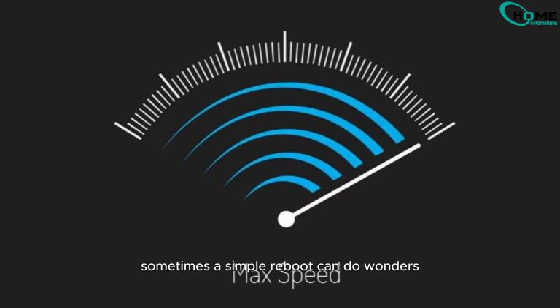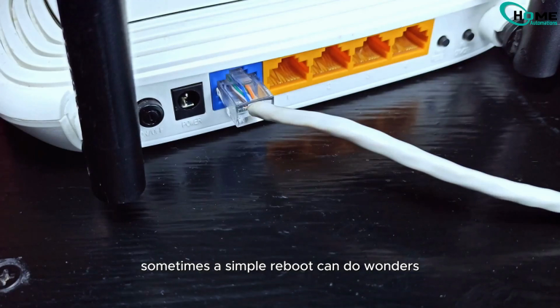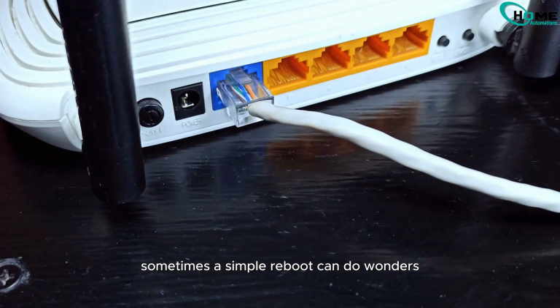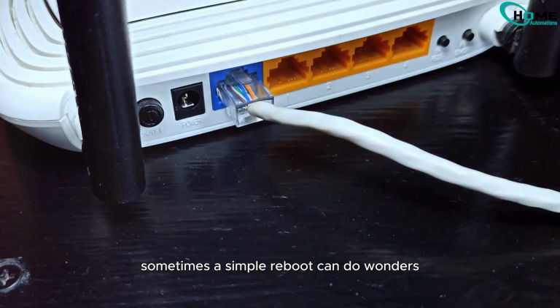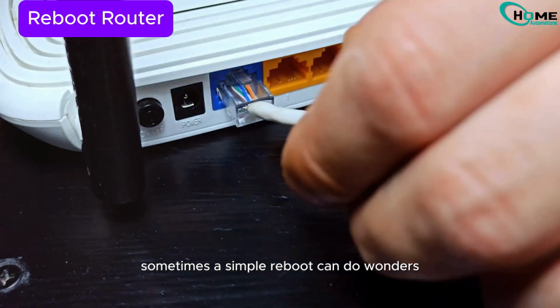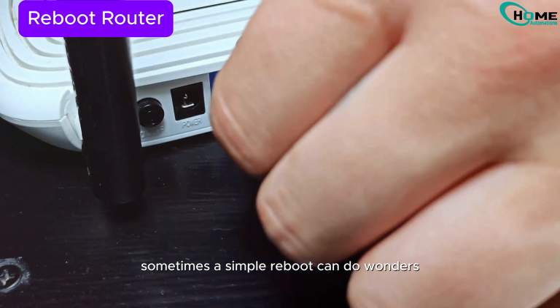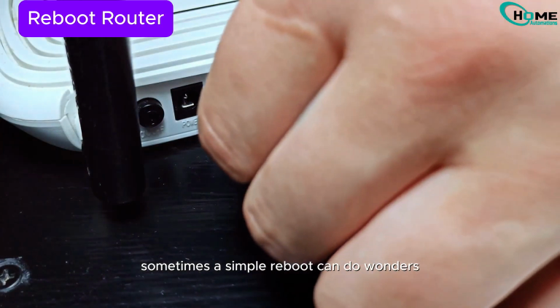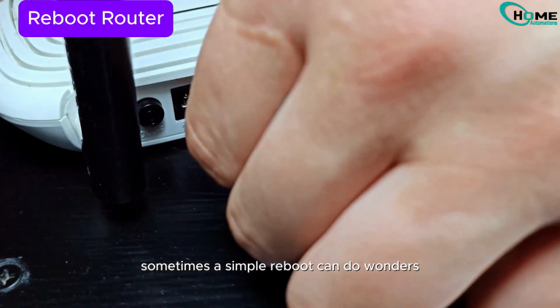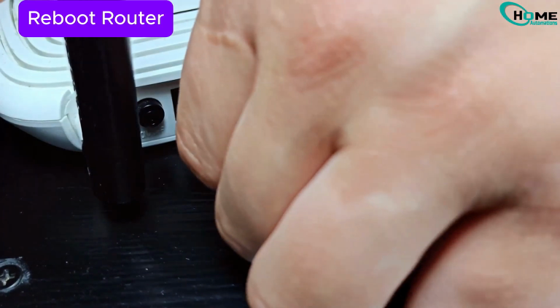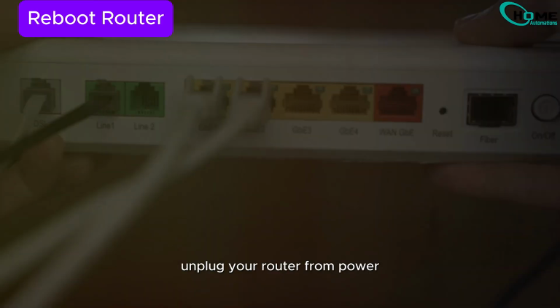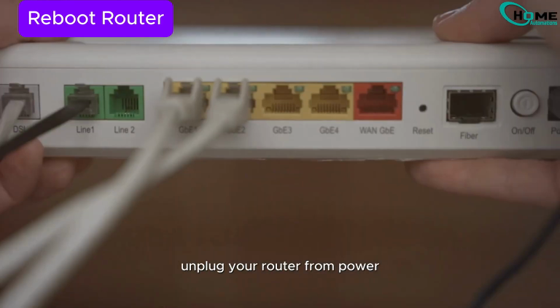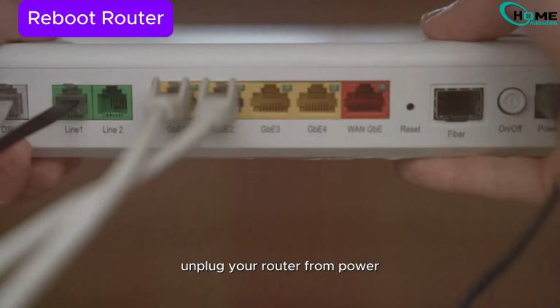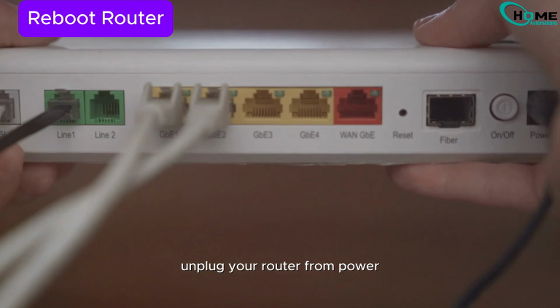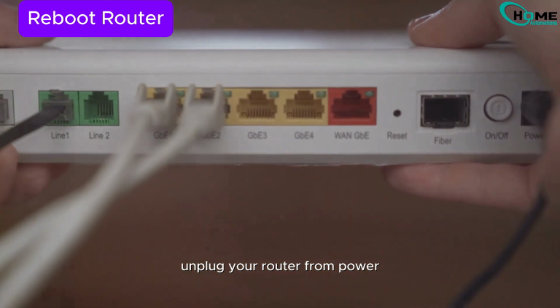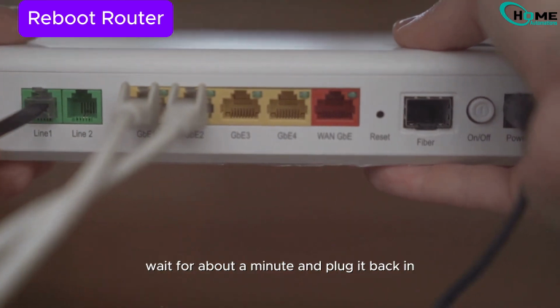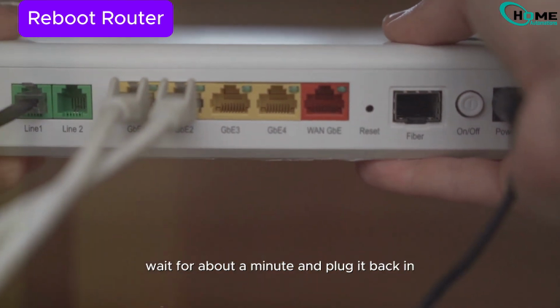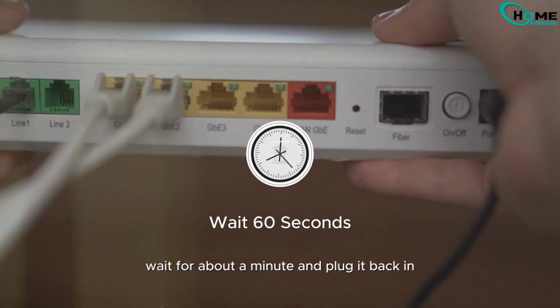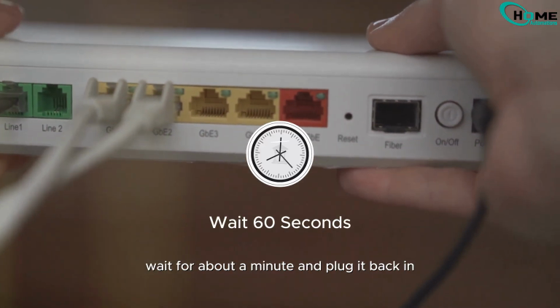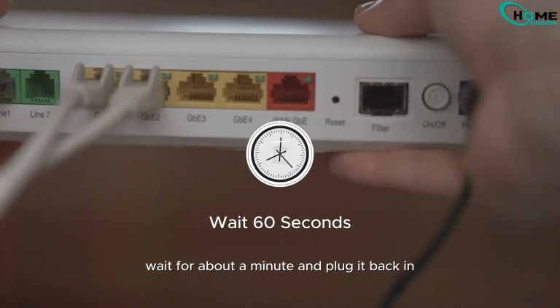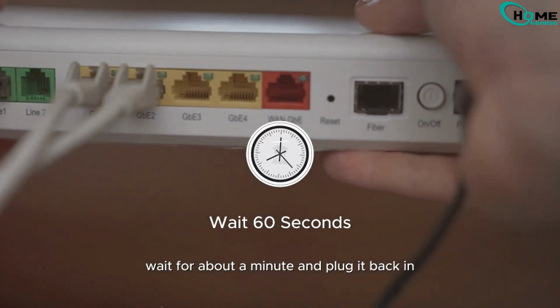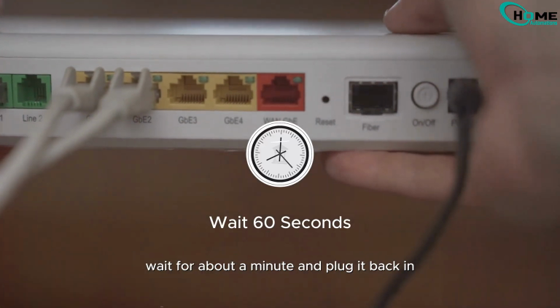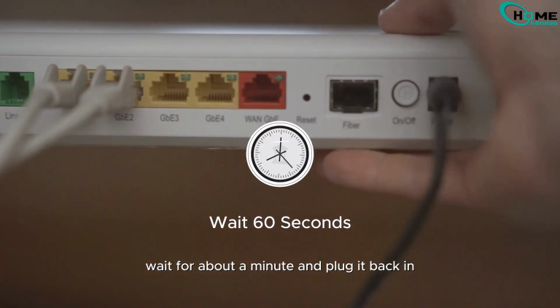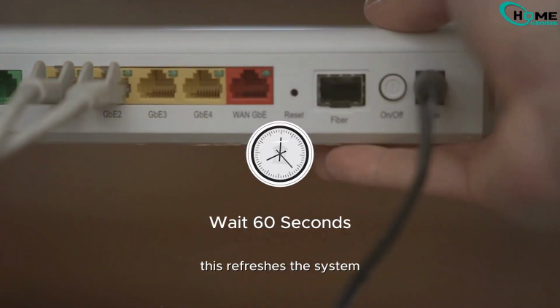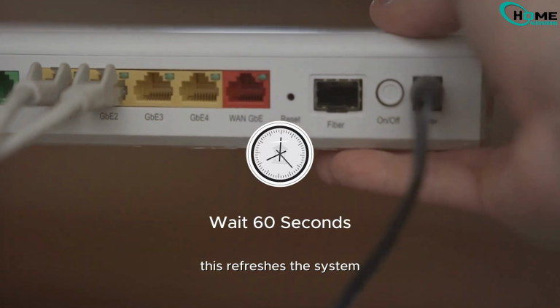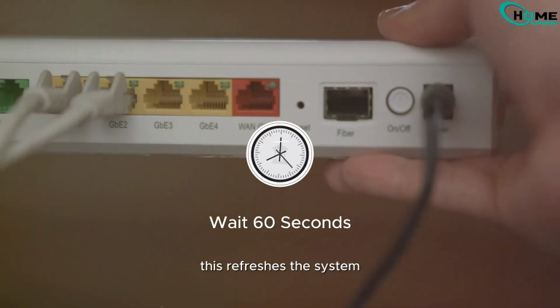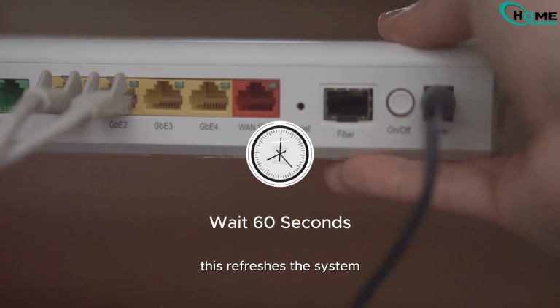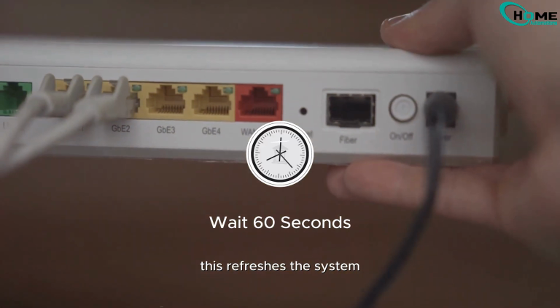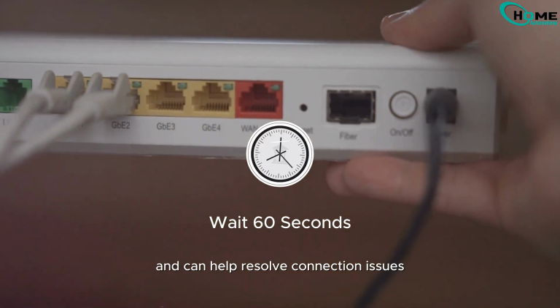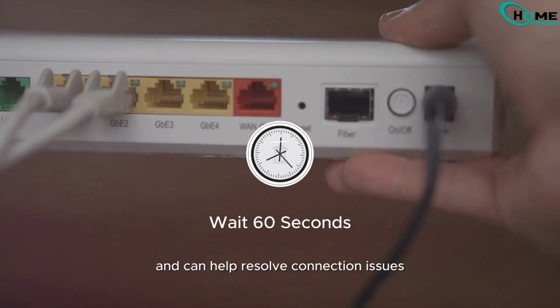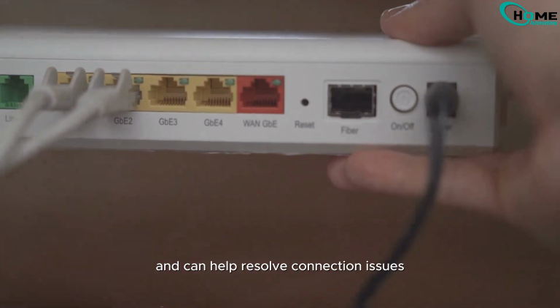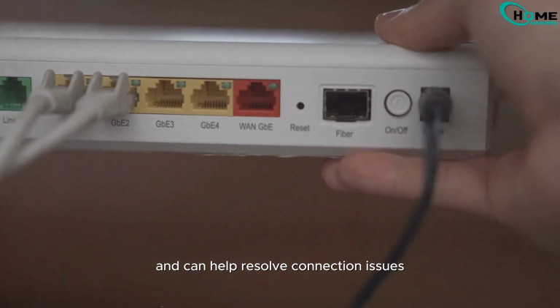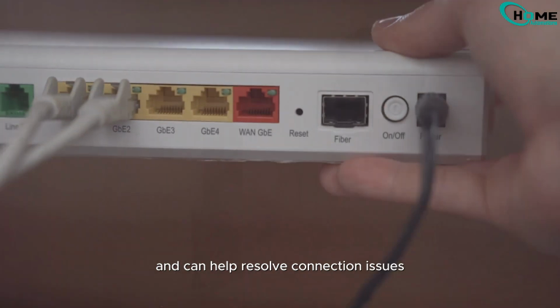Sometimes a simple reboot can do wonders. Unplug your router from power, wait for about a minute, and plug it back in. This refreshes the system and can help resolve connection issues.